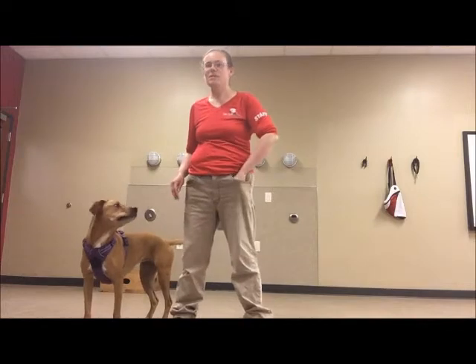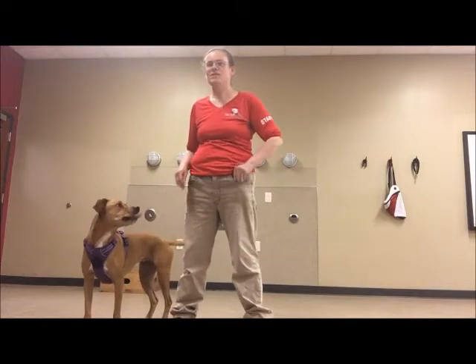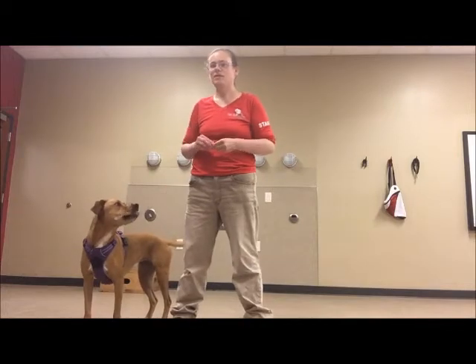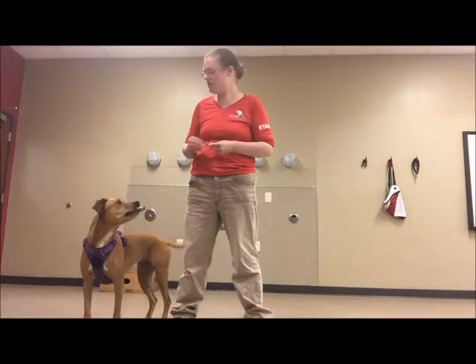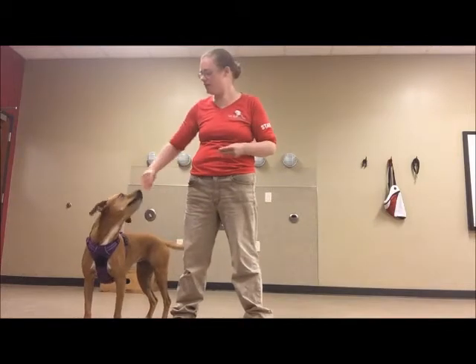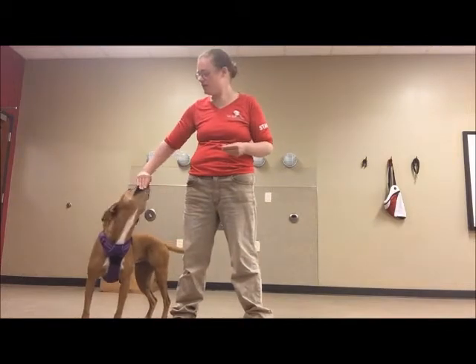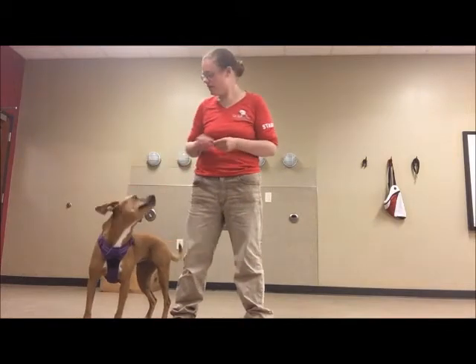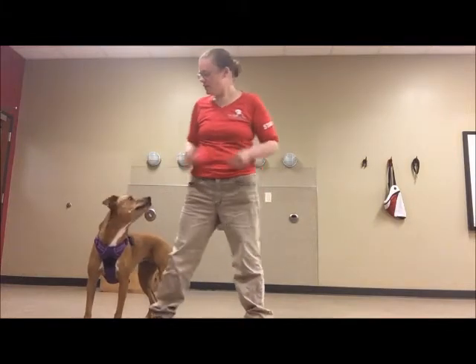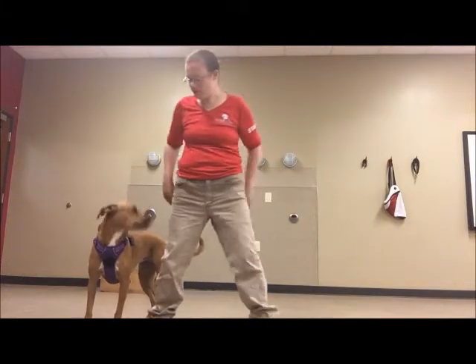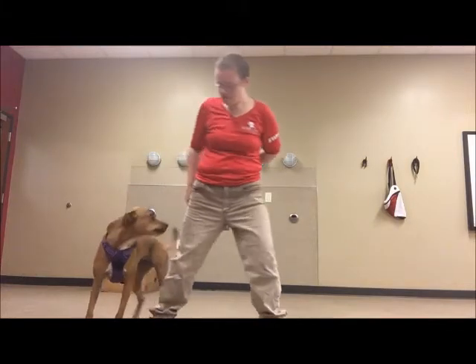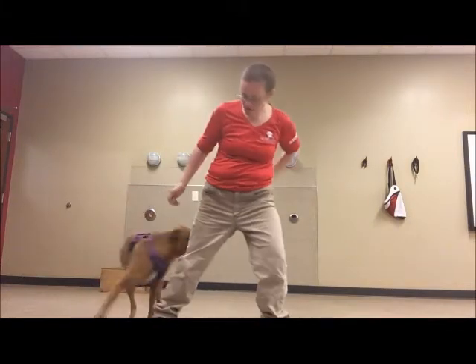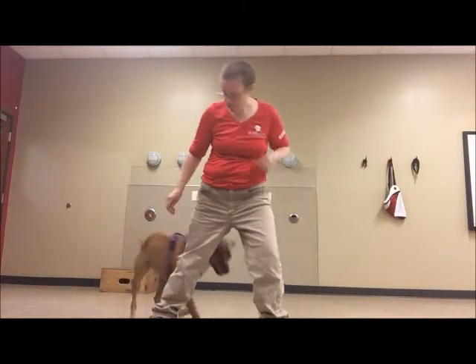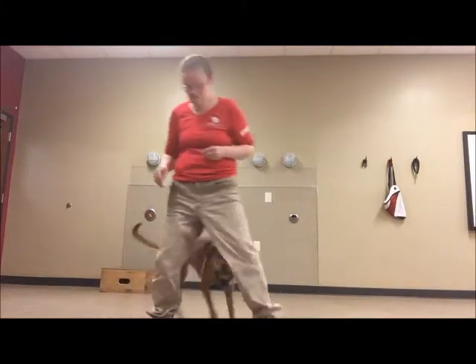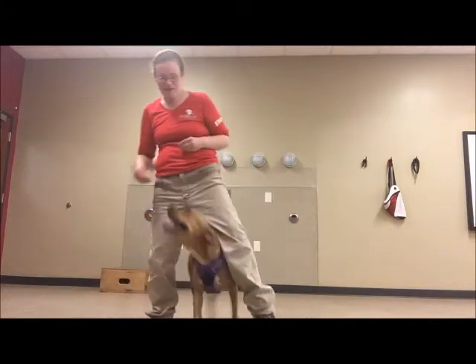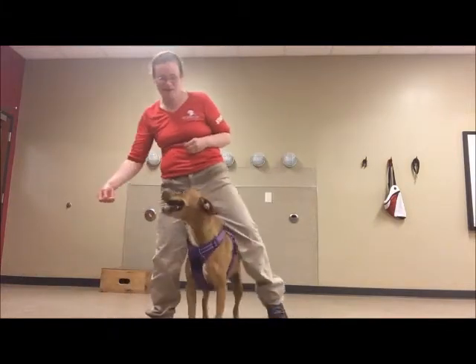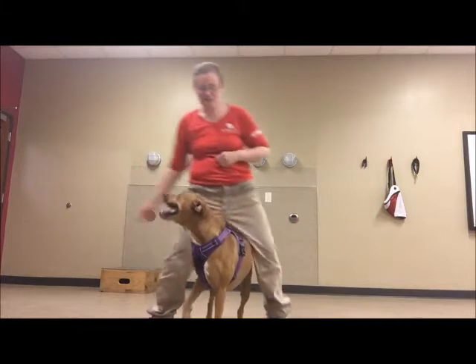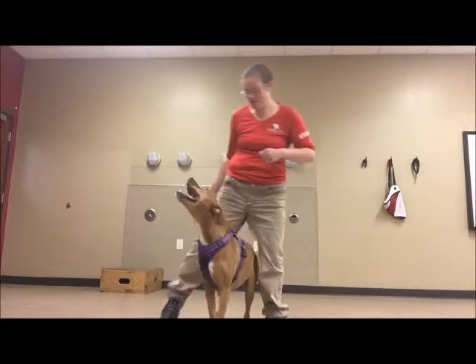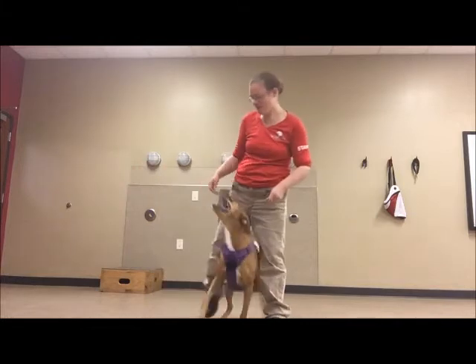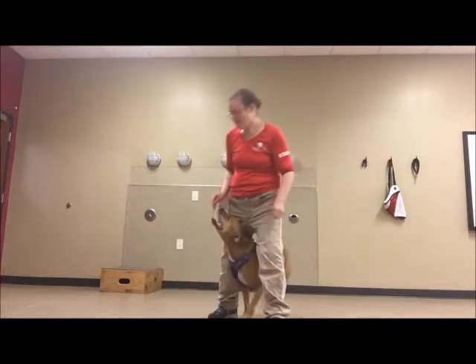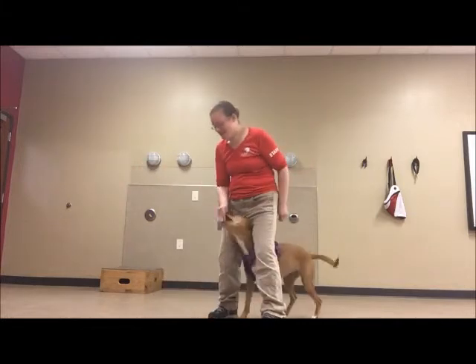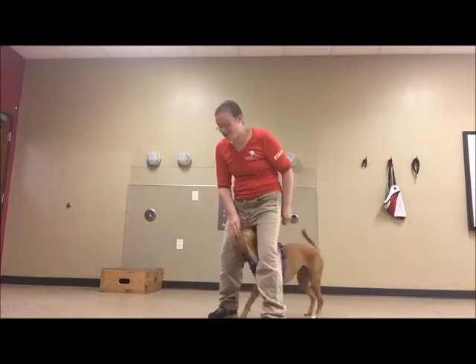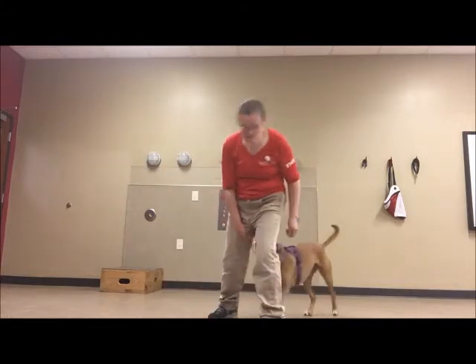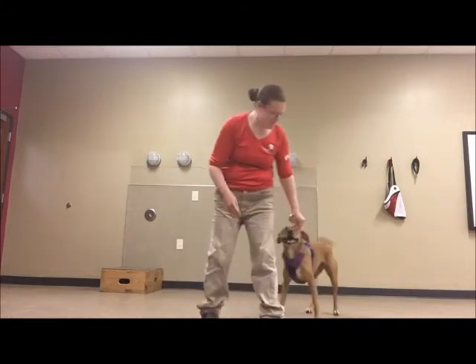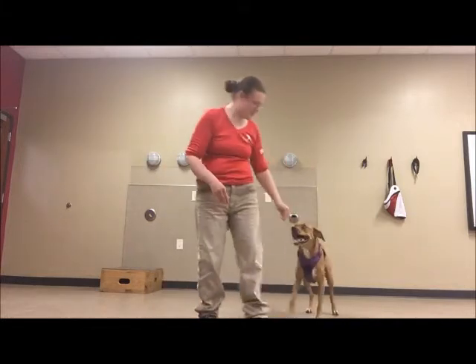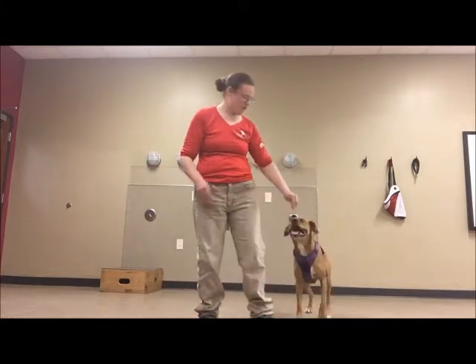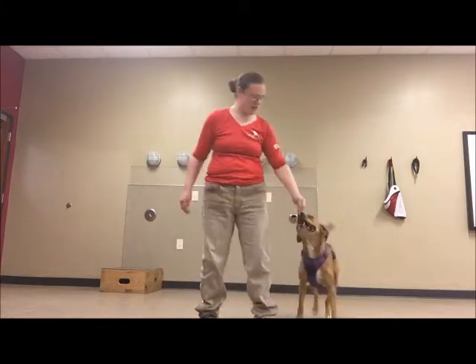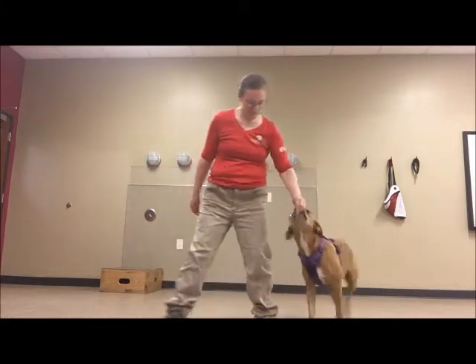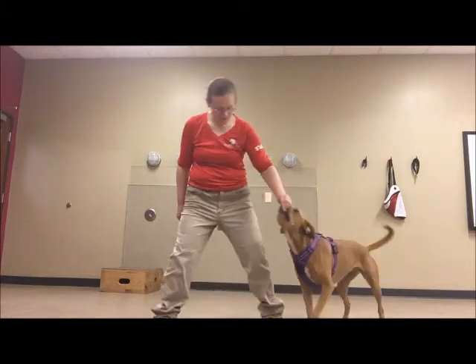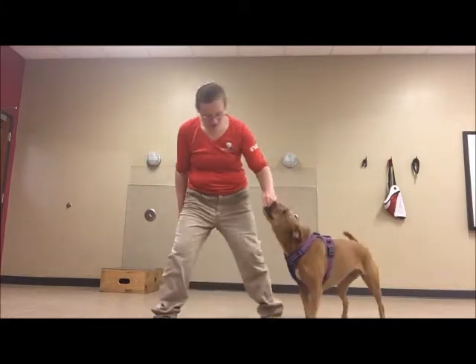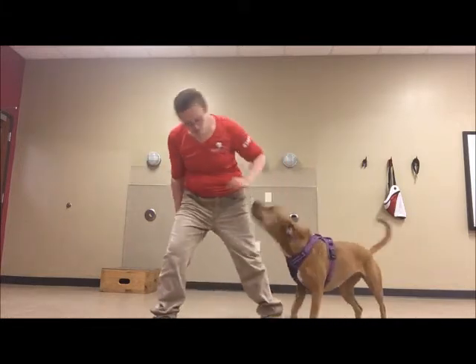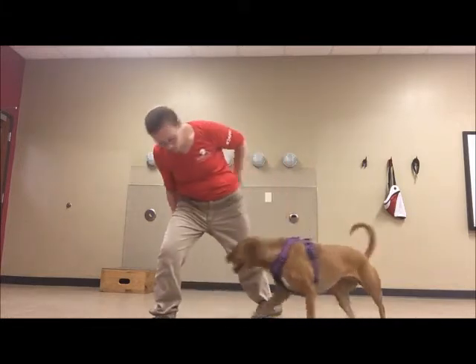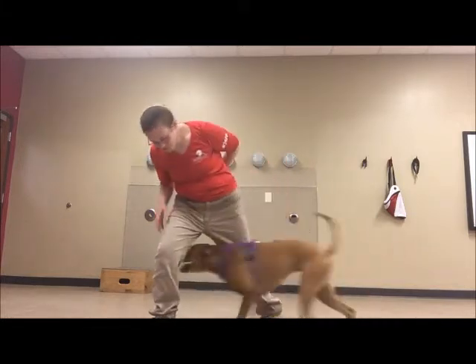Now I'm going to start naming it. Journey, figure eight. All right, try again. Ready? Figure eight.